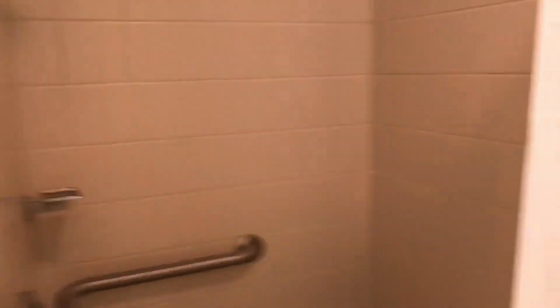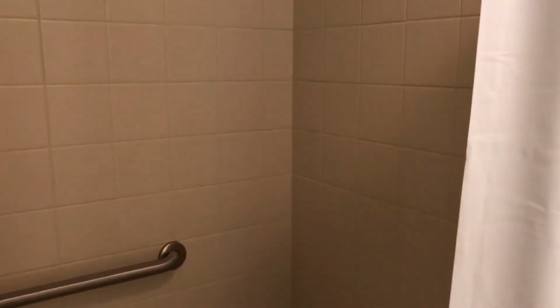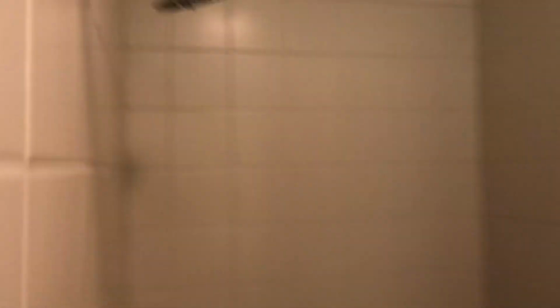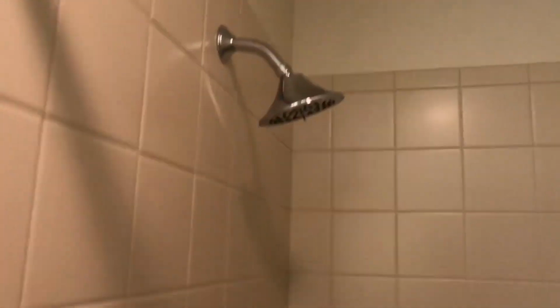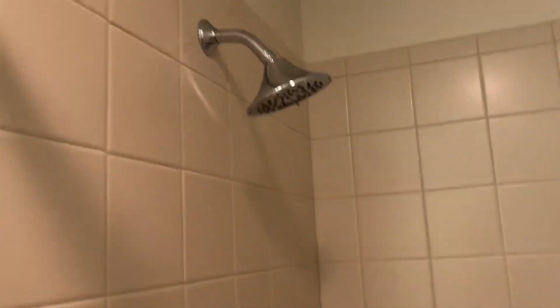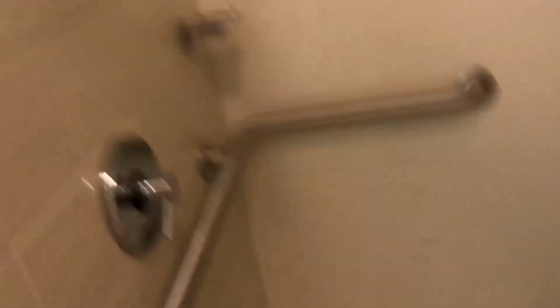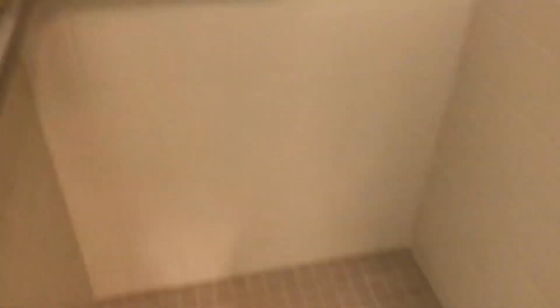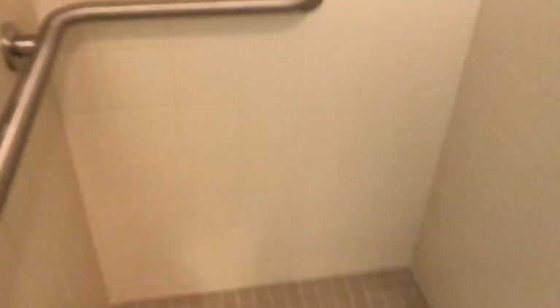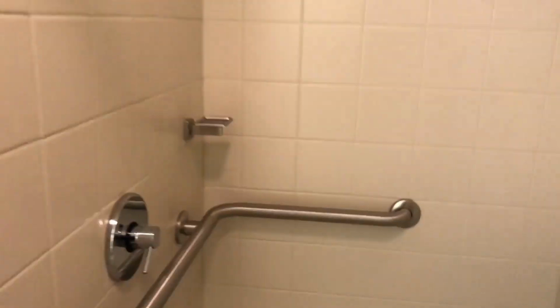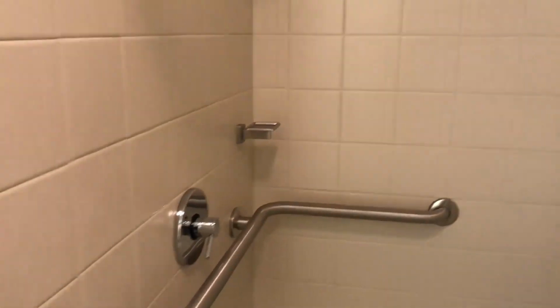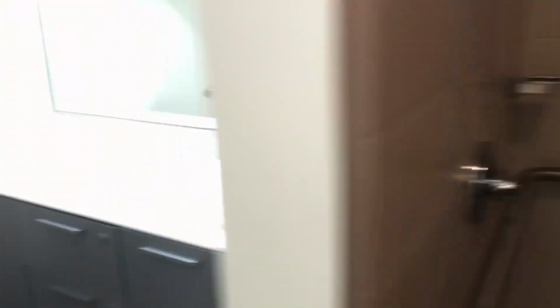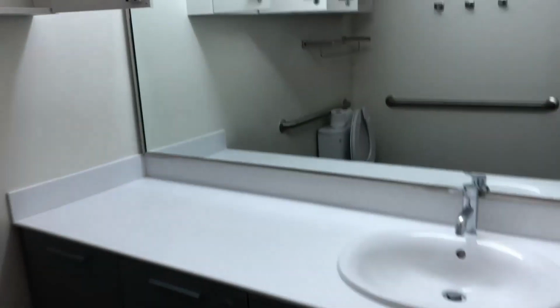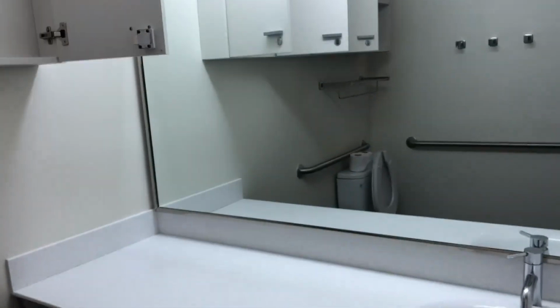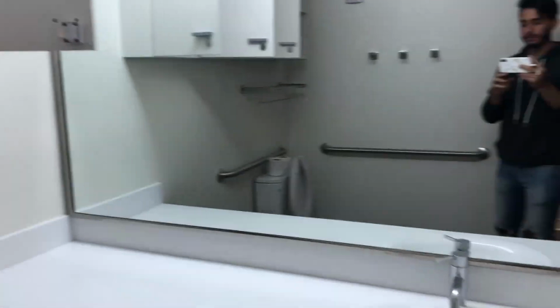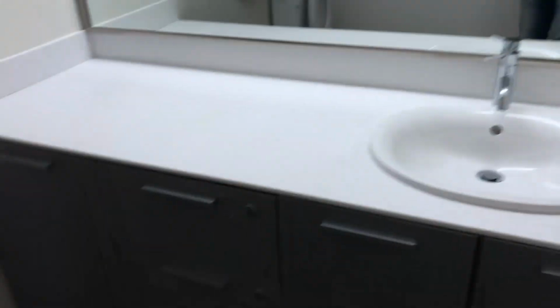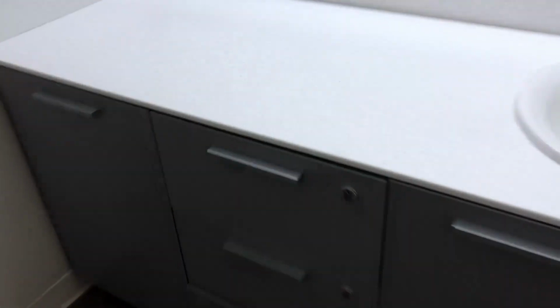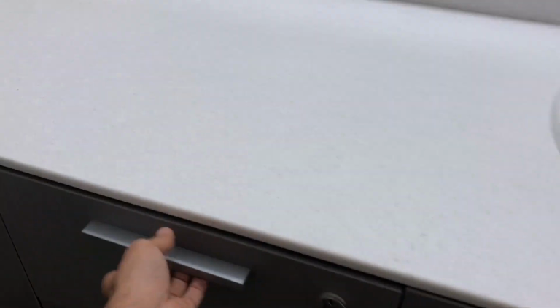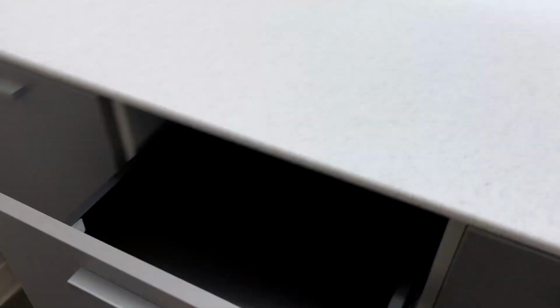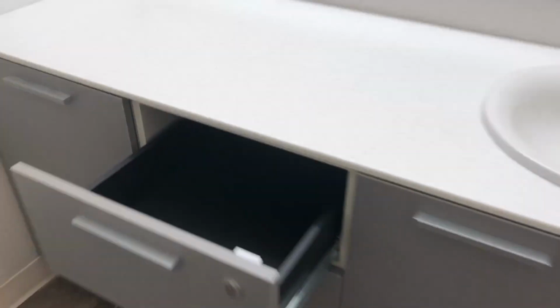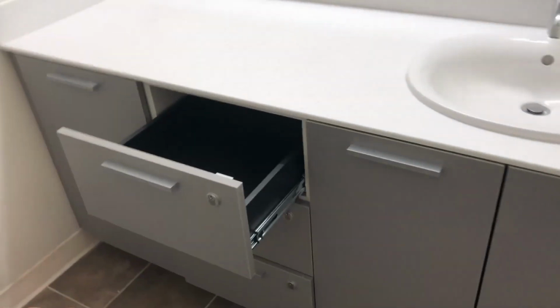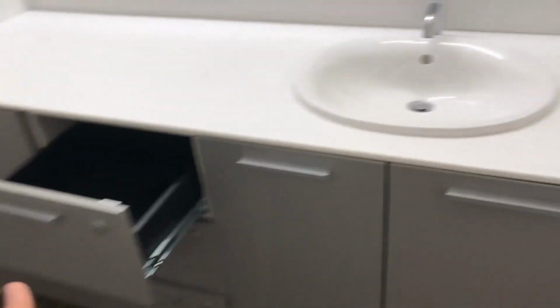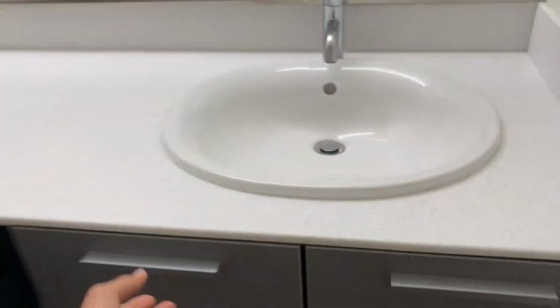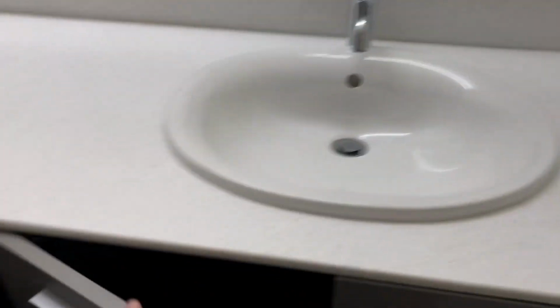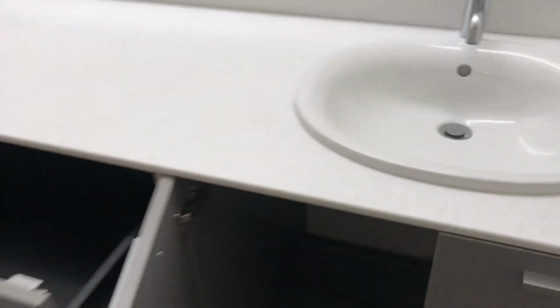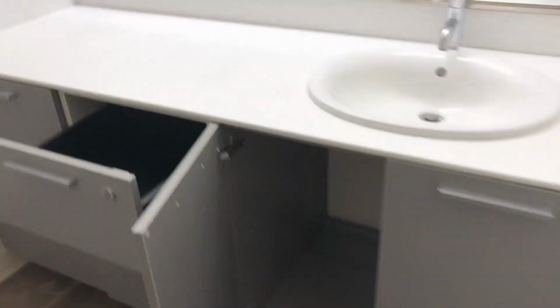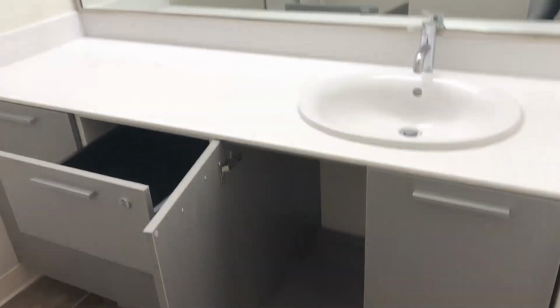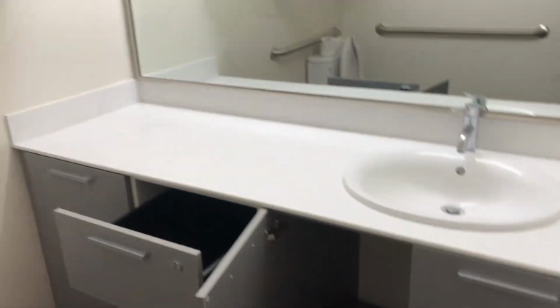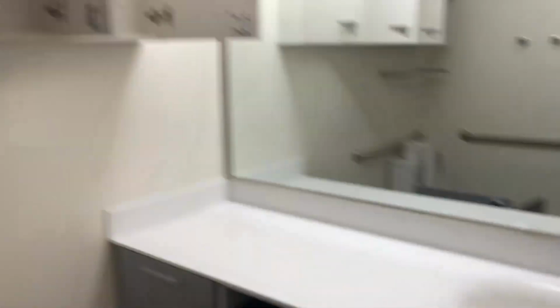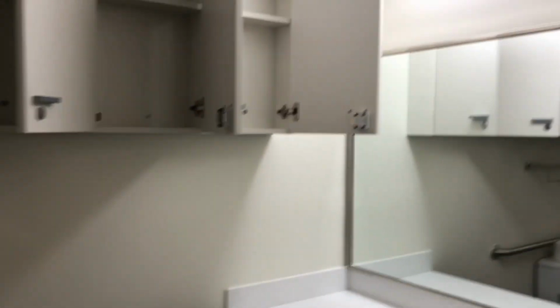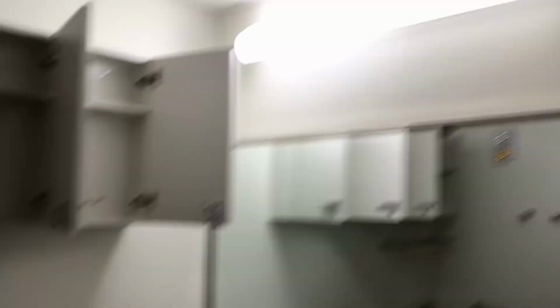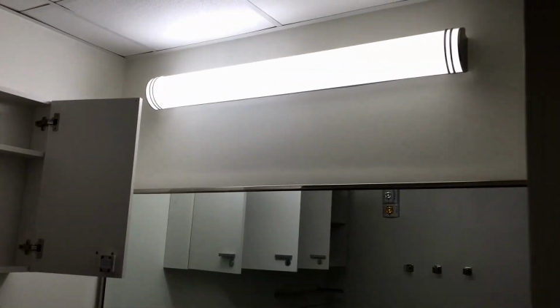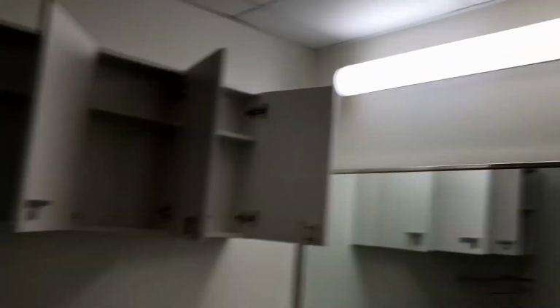Shower and shower head. Everything's just brand new, clean, and I'm actually really jealous about this. All of the drawers and cabinets open and work, which is a big deal. And there's a nice overhead light.